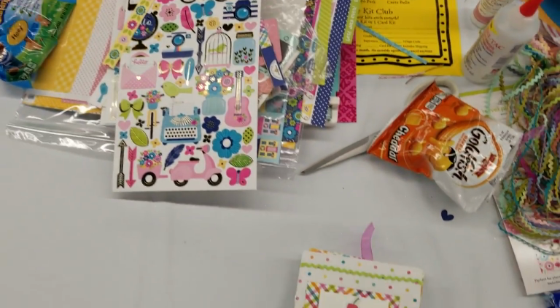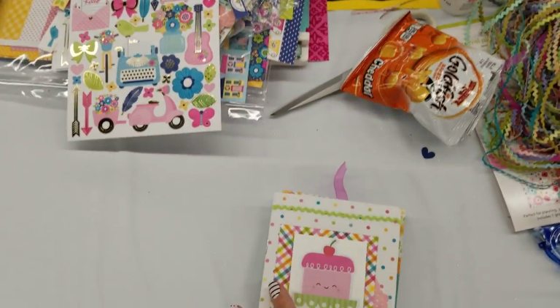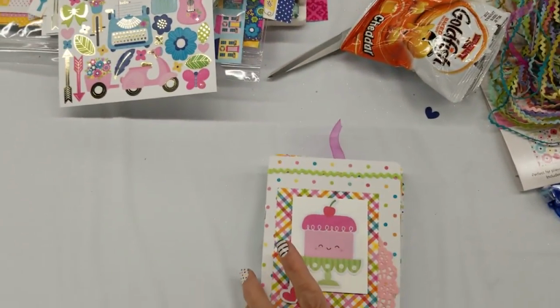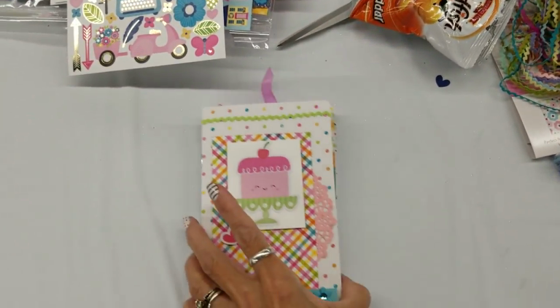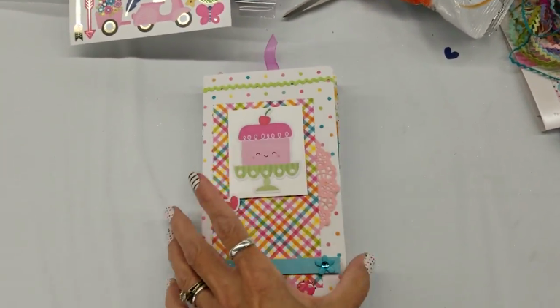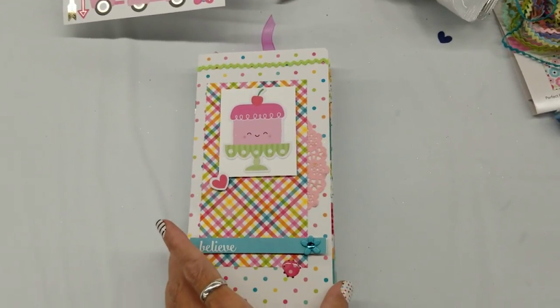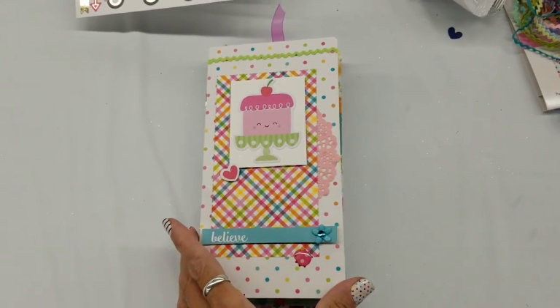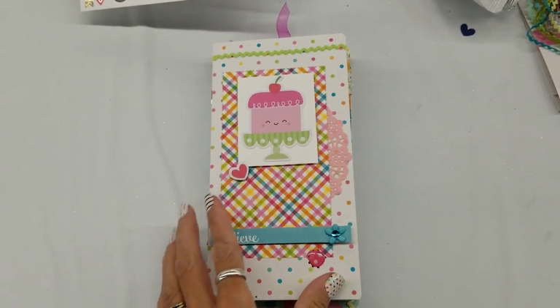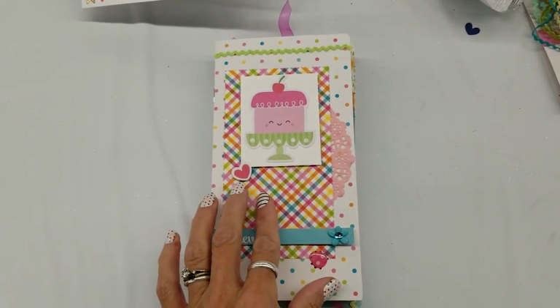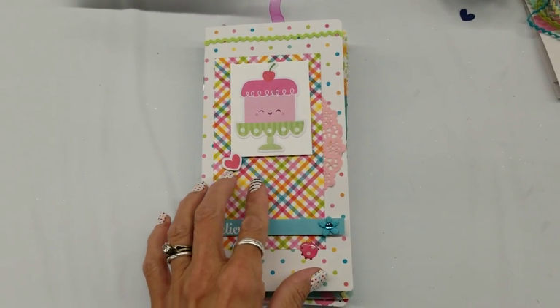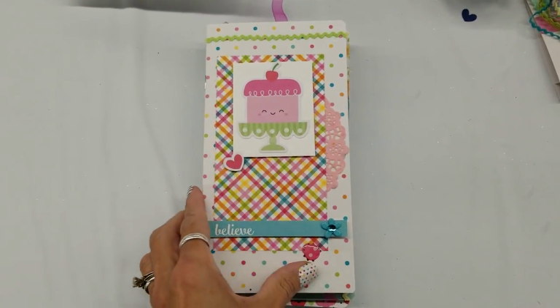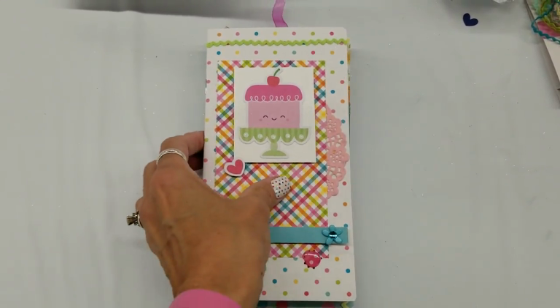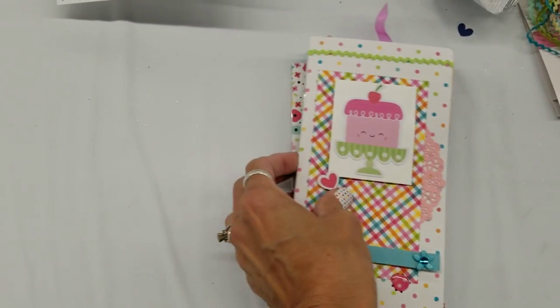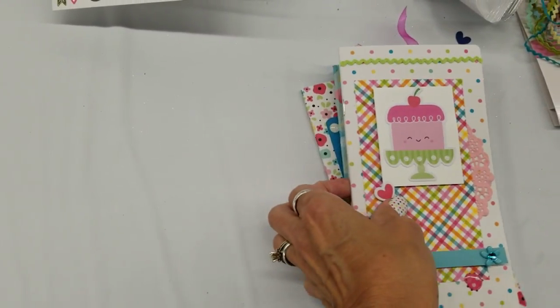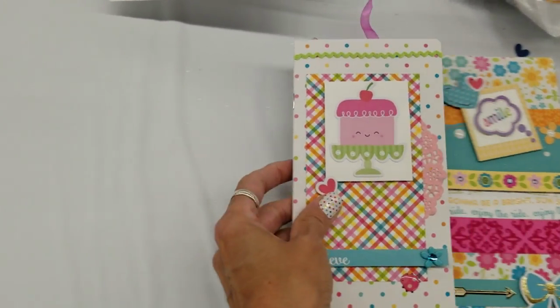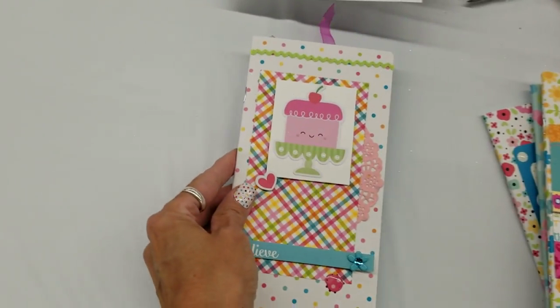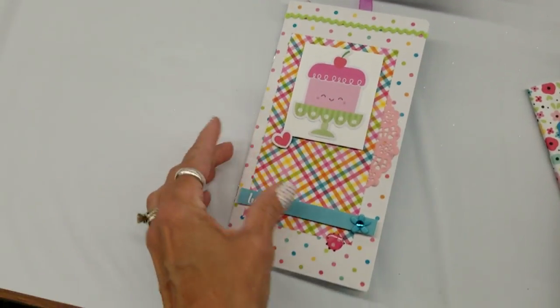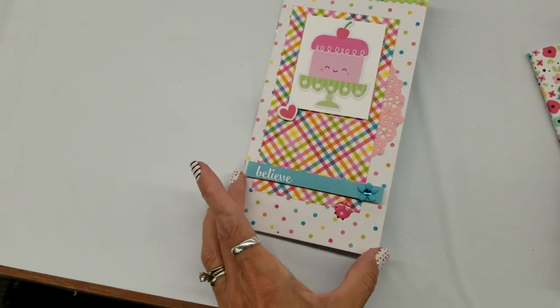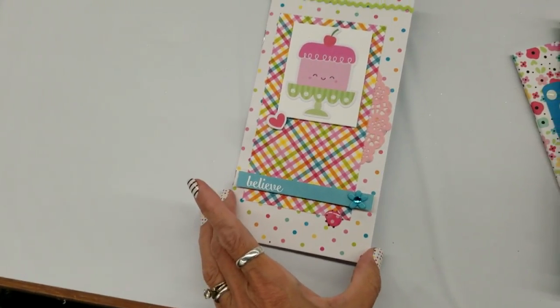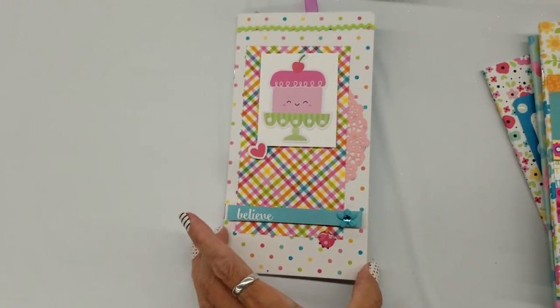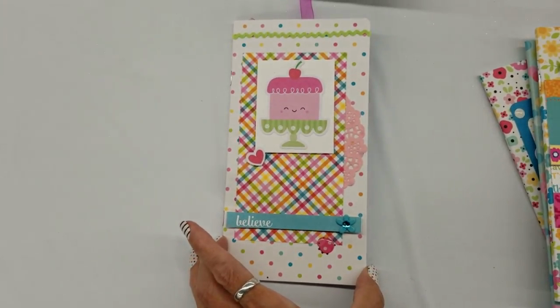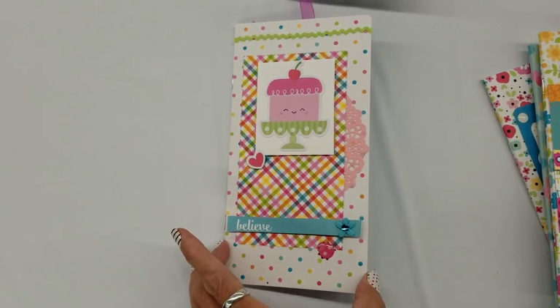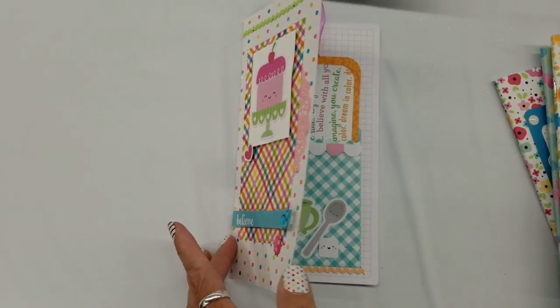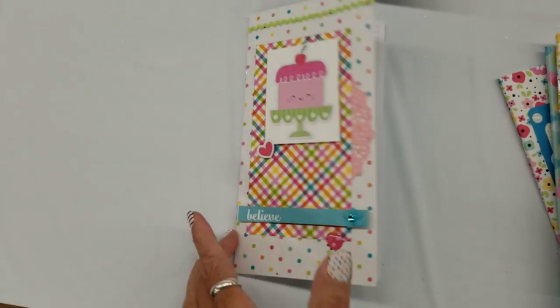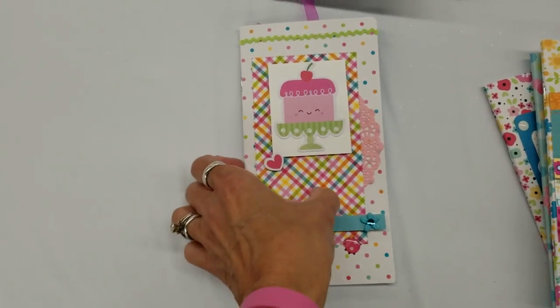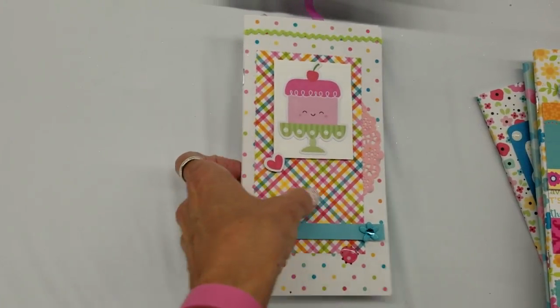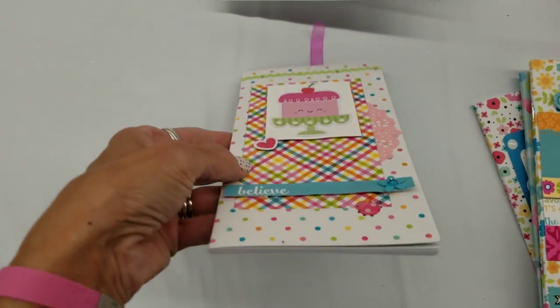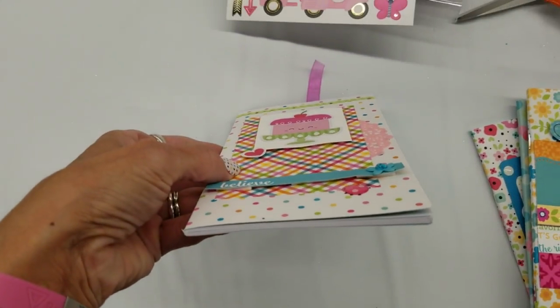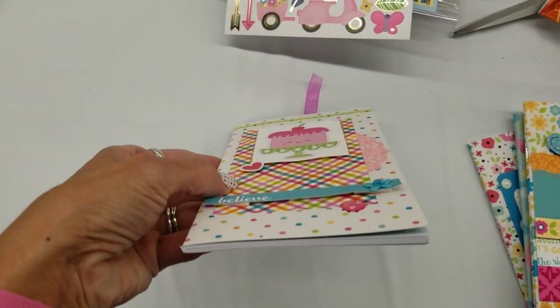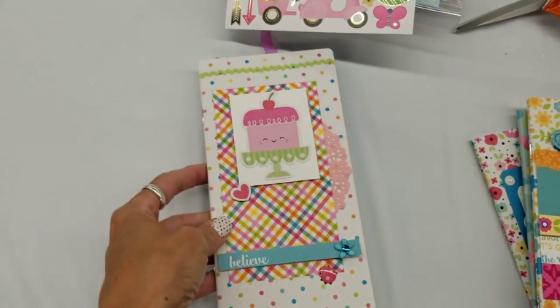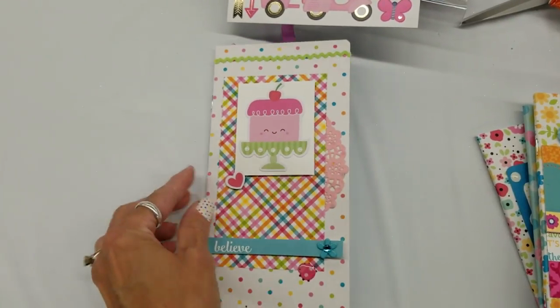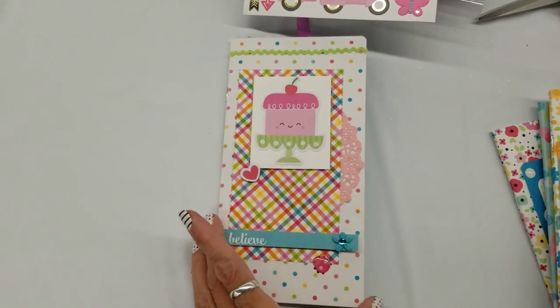What I've been working on today, other than the classes that I'm taking, I've been taking these TN inserts from Doodlebug and I've been decorating the covers using some foam to pop some things up.